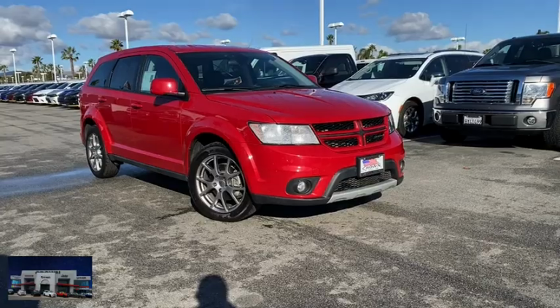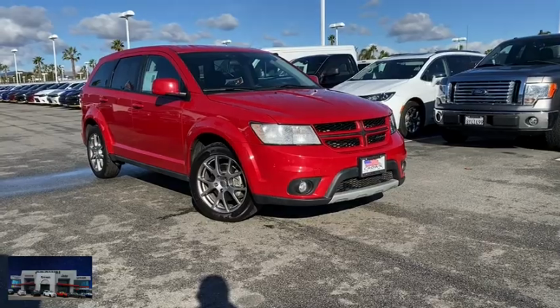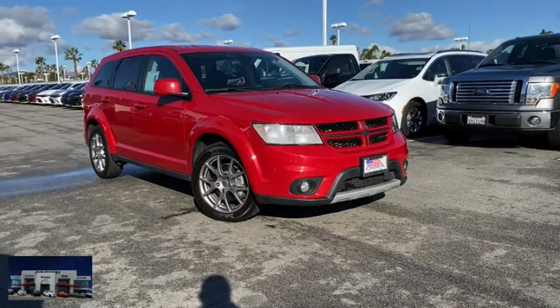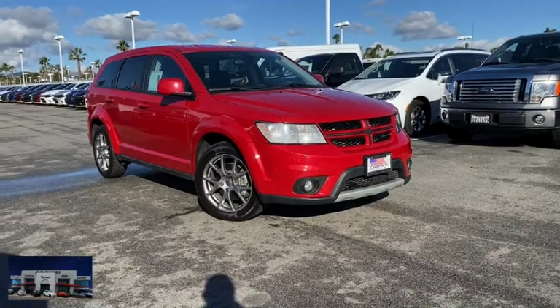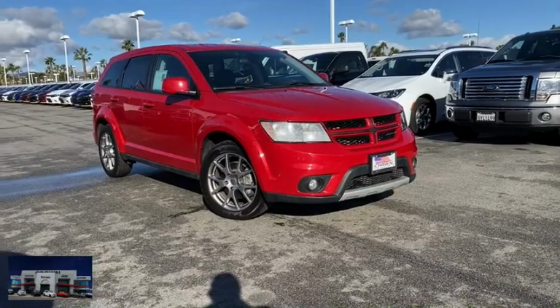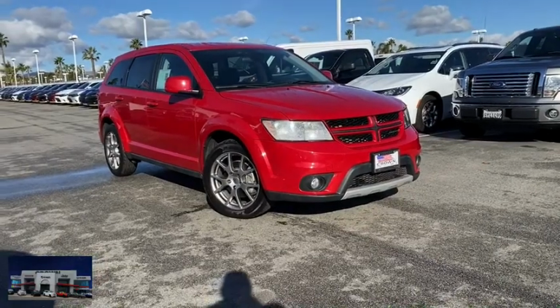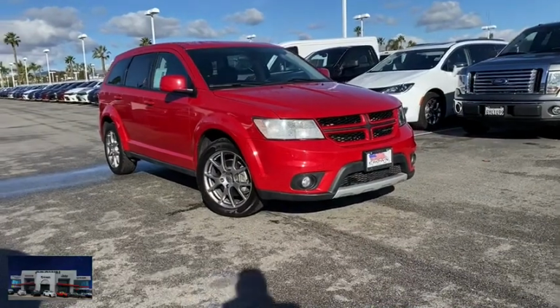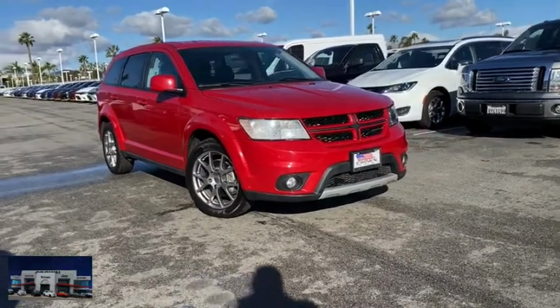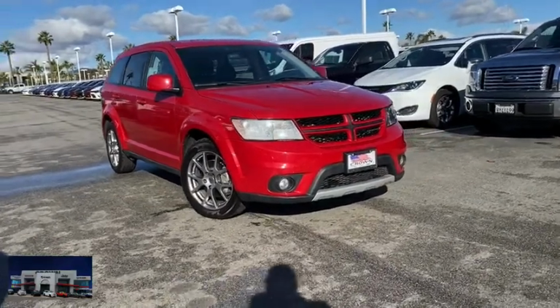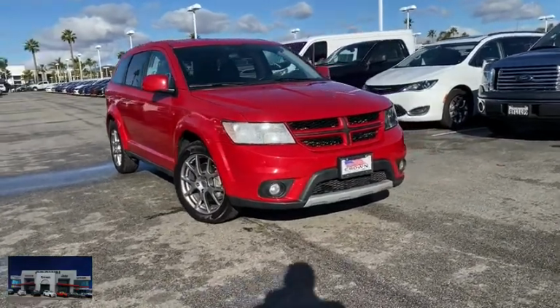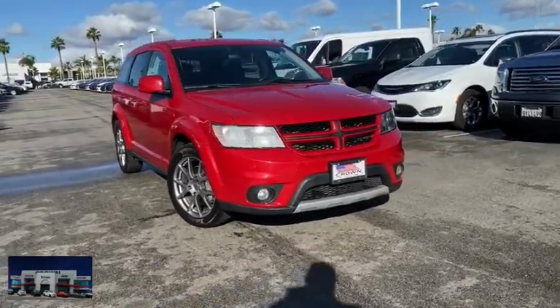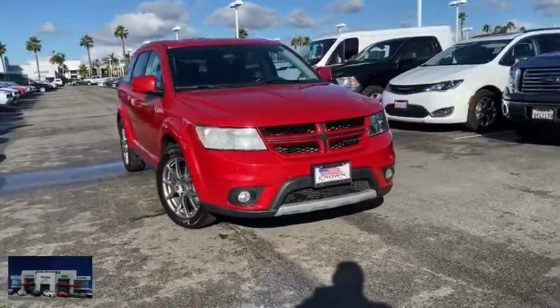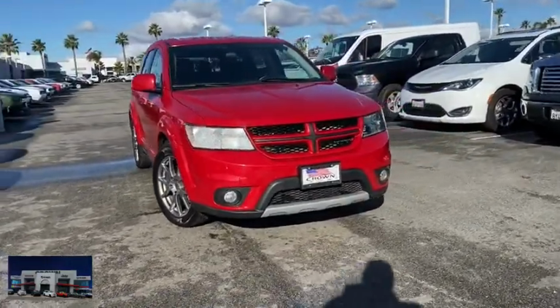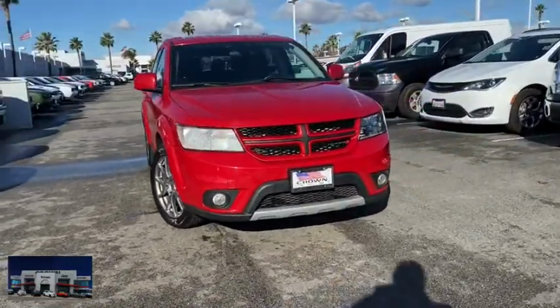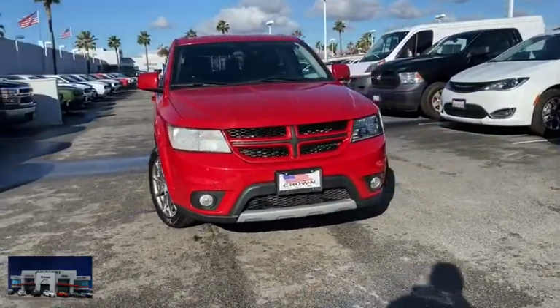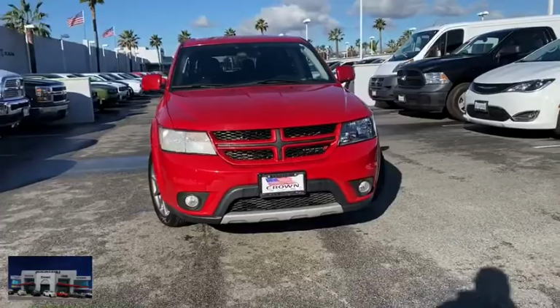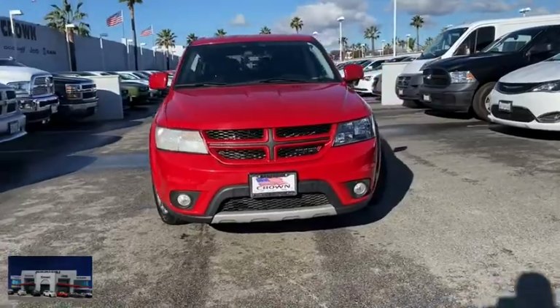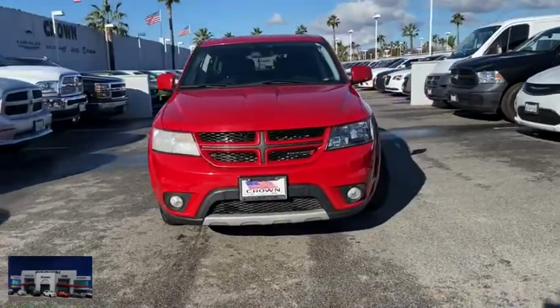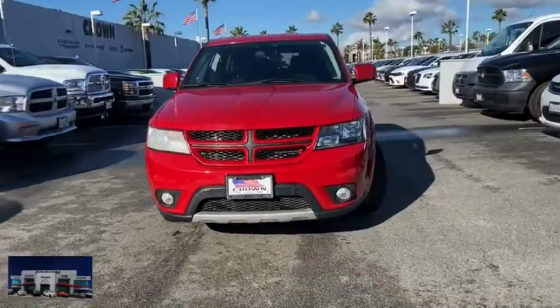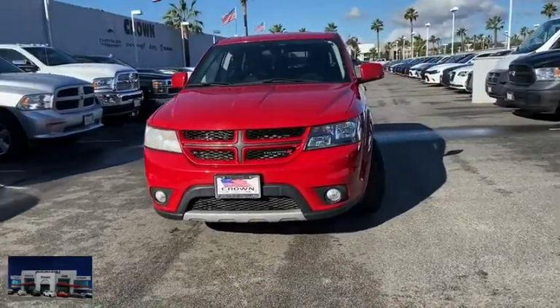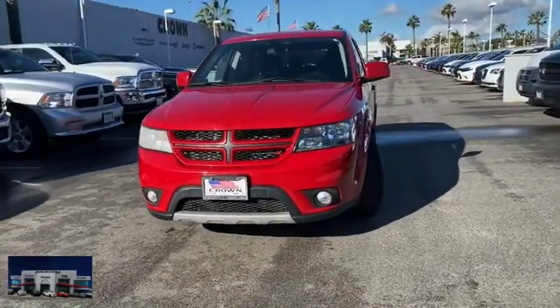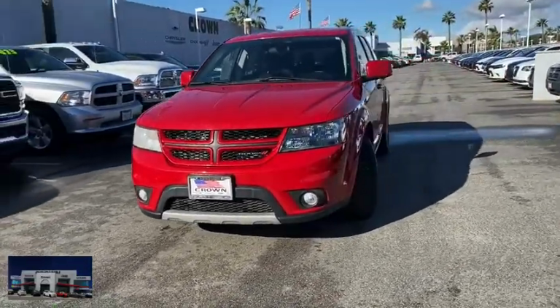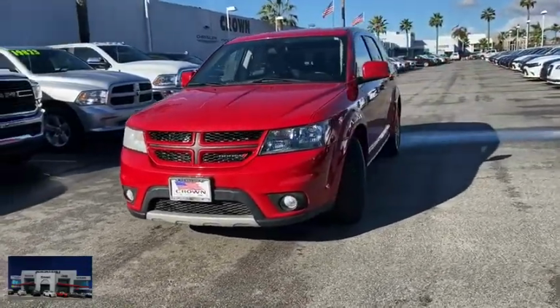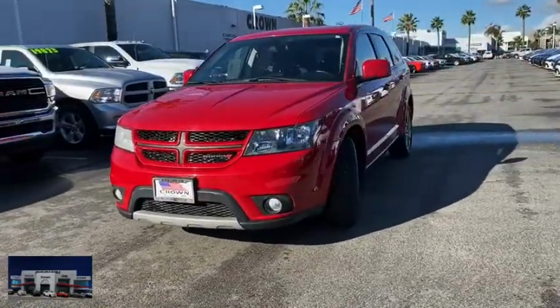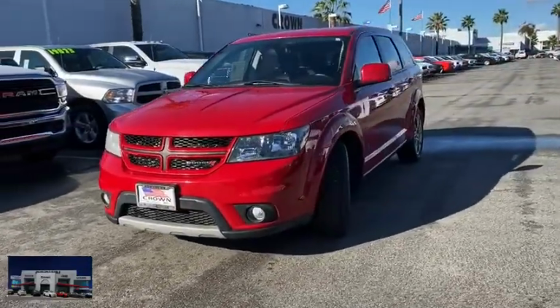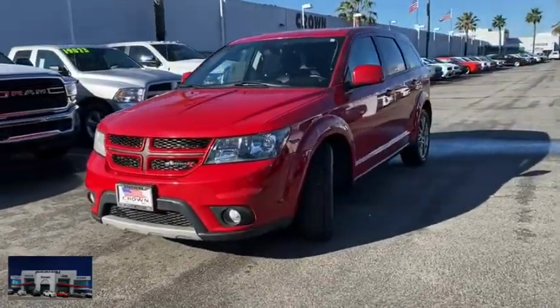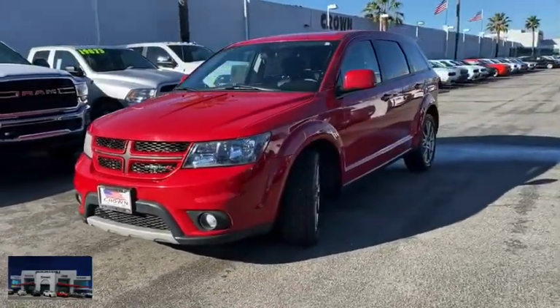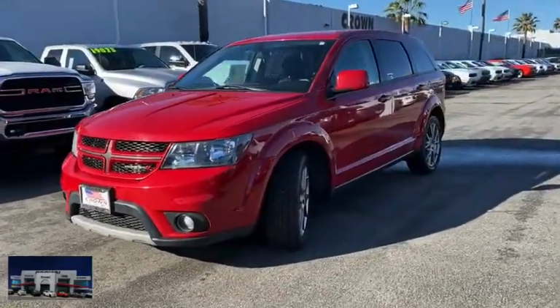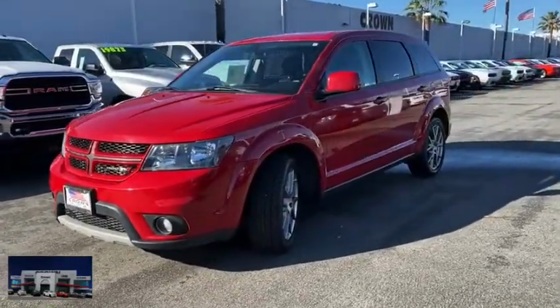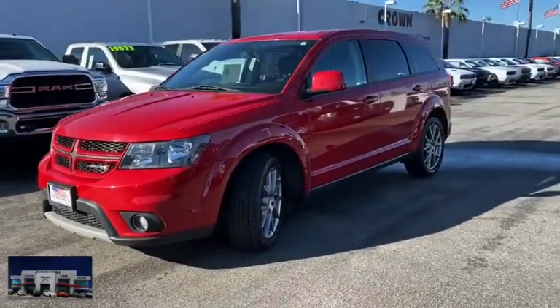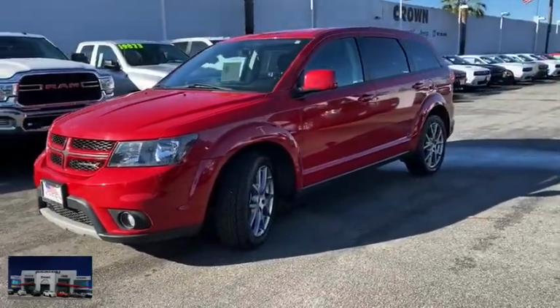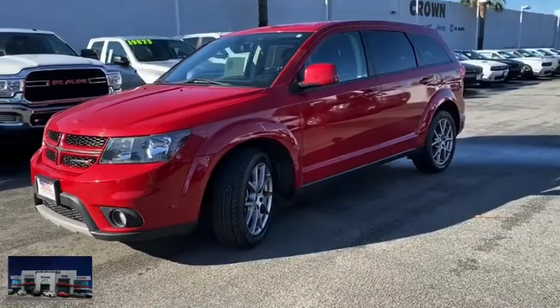You are going to love the 2018 Dodge Journey. Dodge Journey combines the practicality of an SUV with the comfort of a car, all while boasting a style all its own.